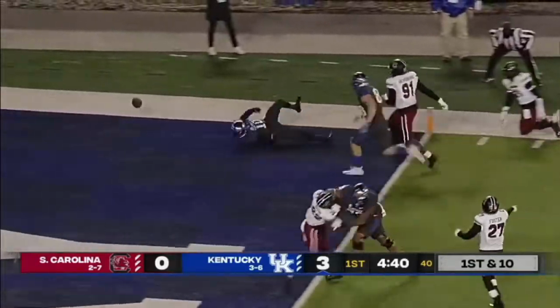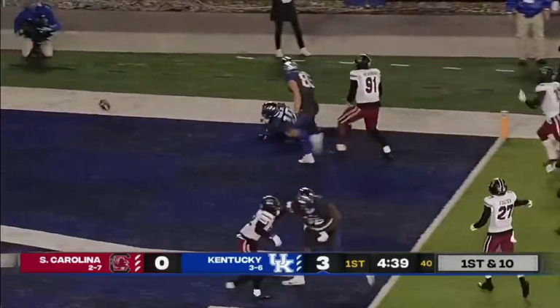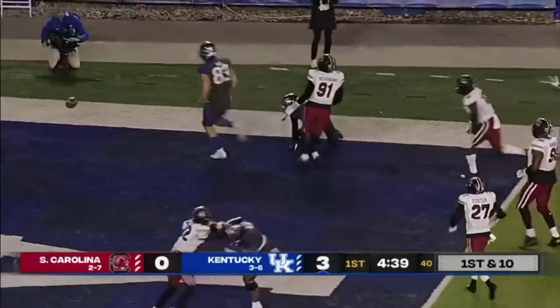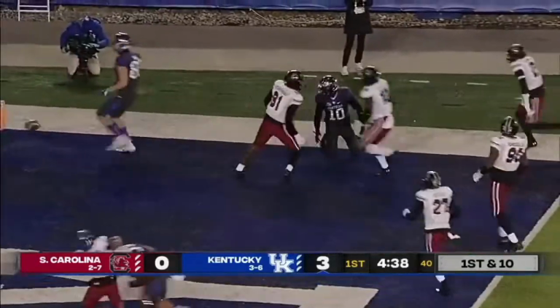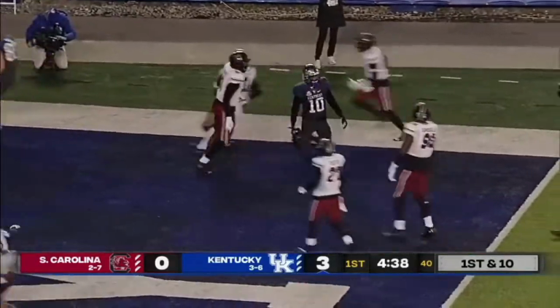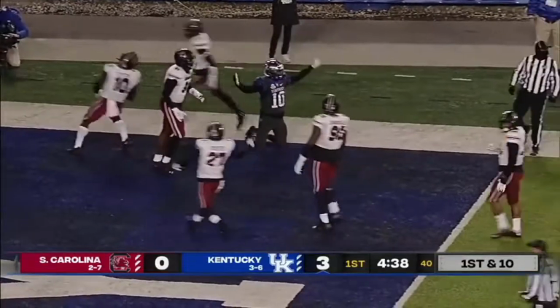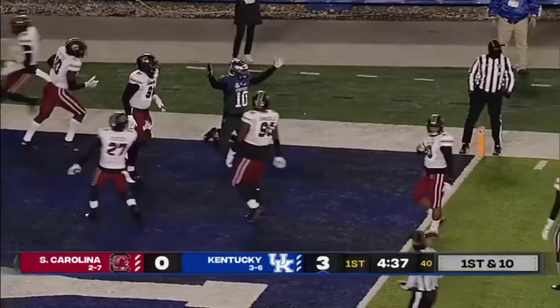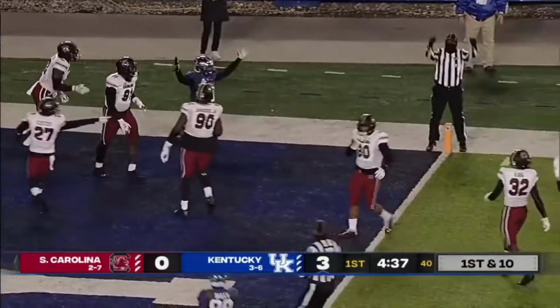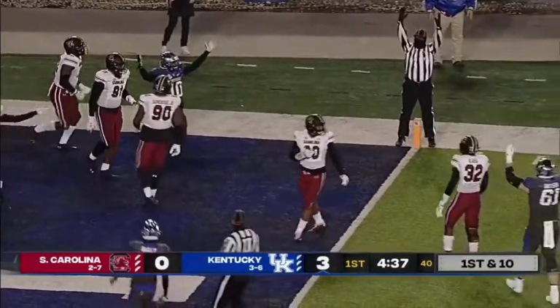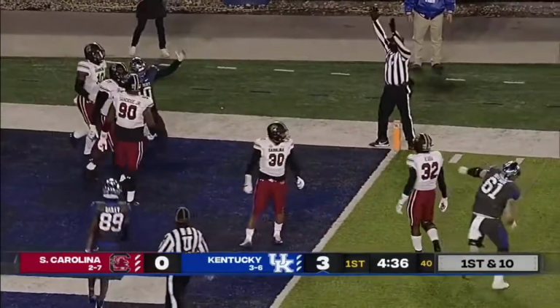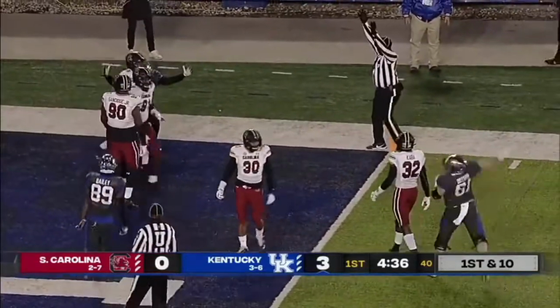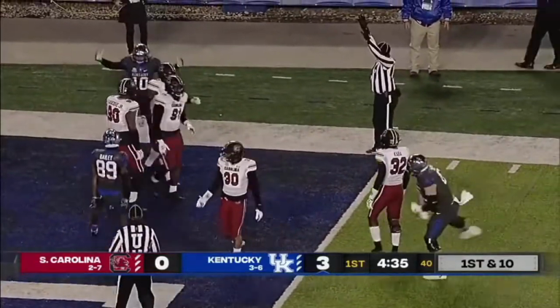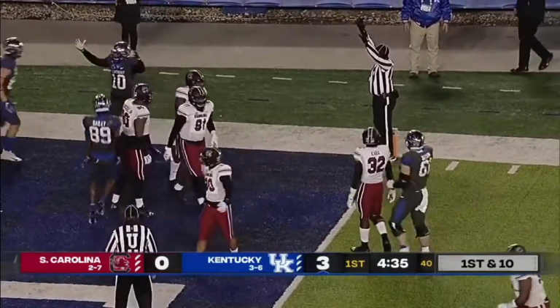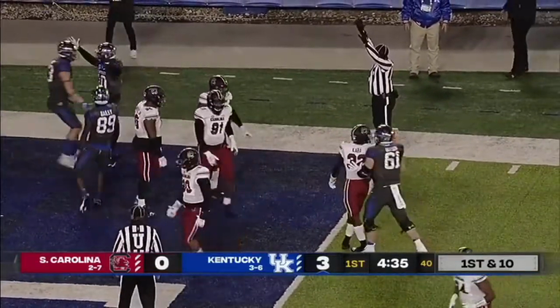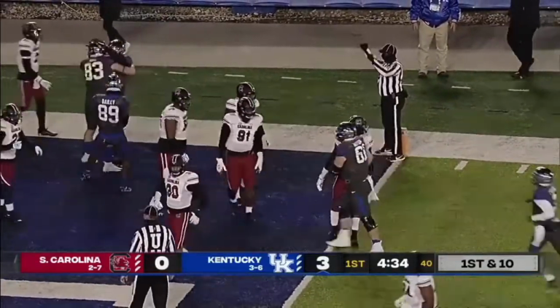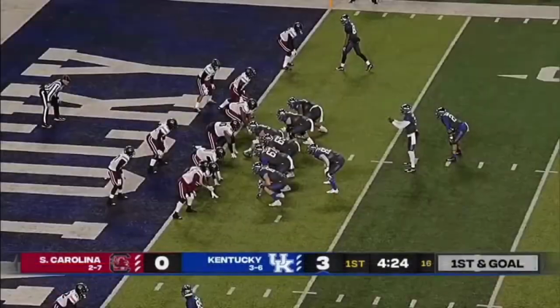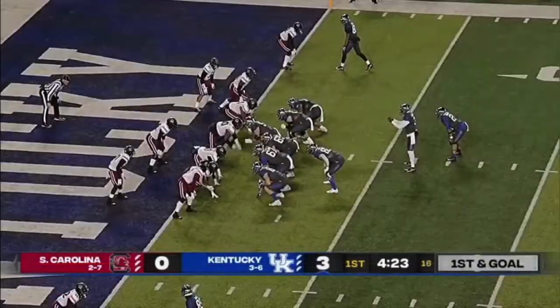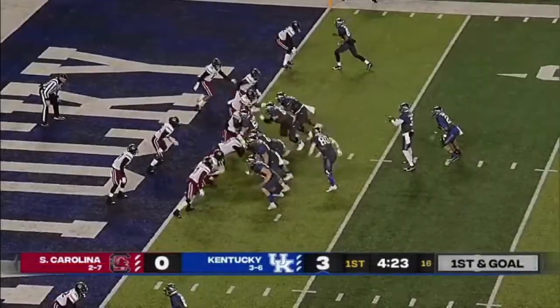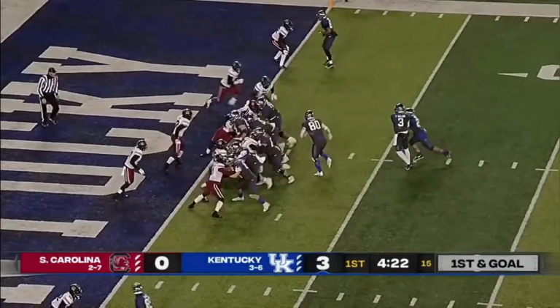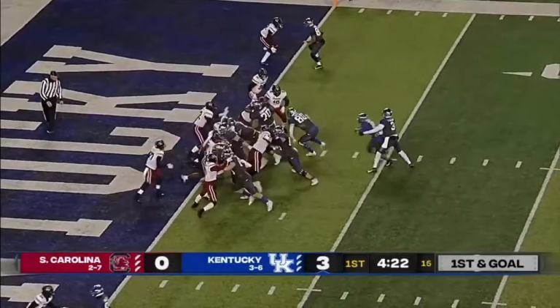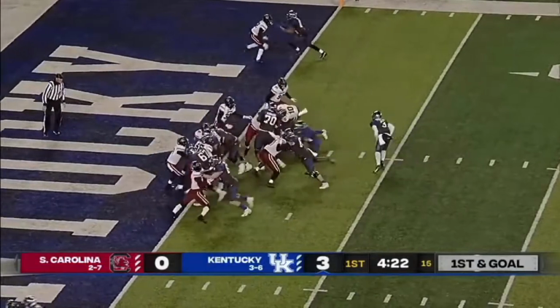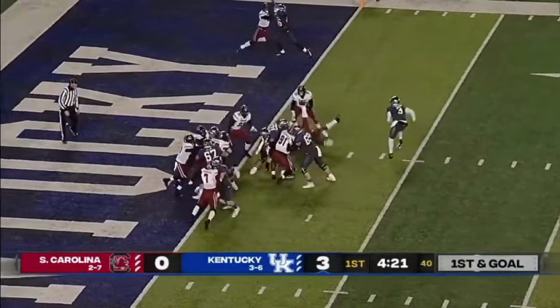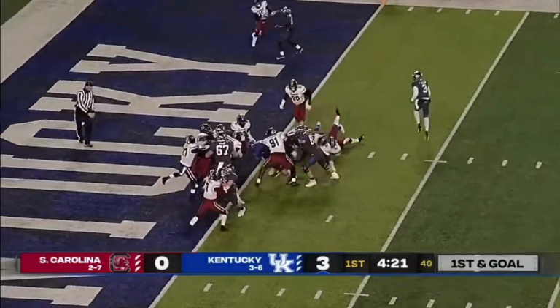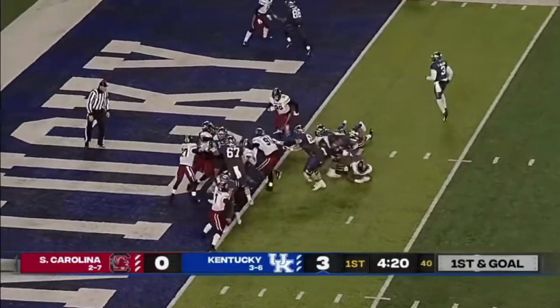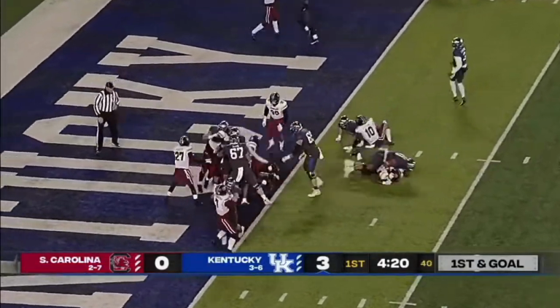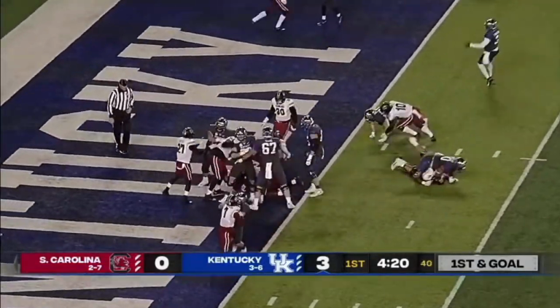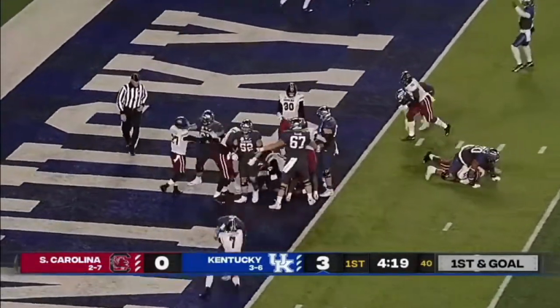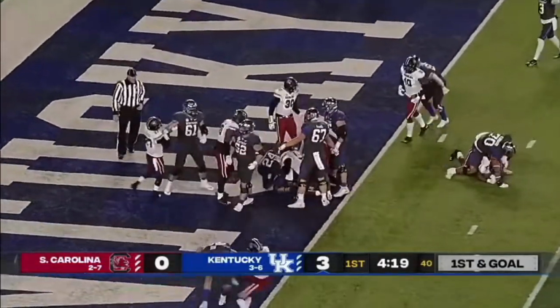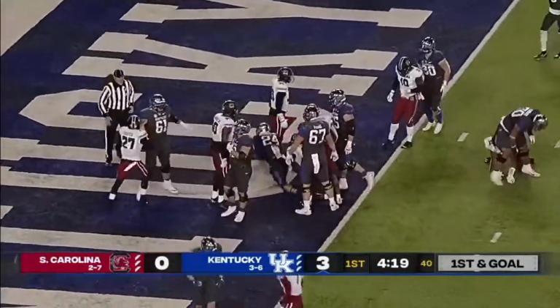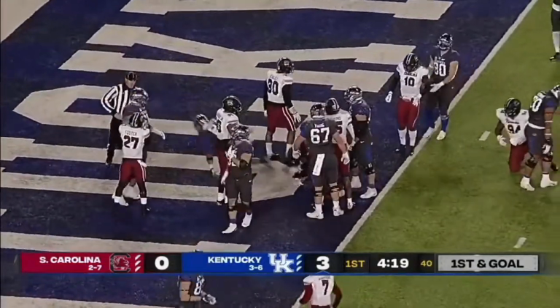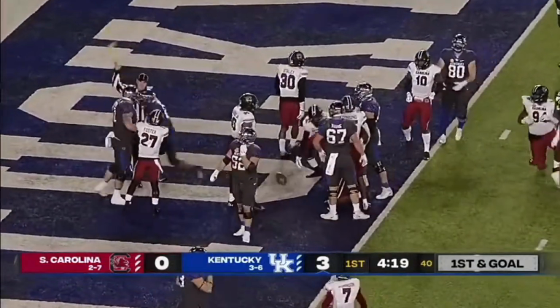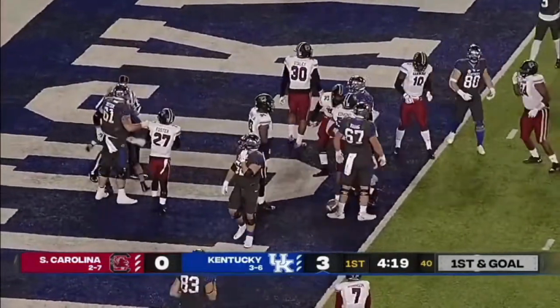Rose has got the sideline, and he goes over Sanders into the end zone — they rule him in. Touchdown, Kentucky. Rodriguez powers his way in out of the shotgun — Kentucky gets another score.